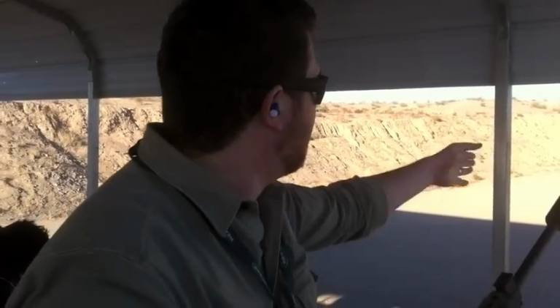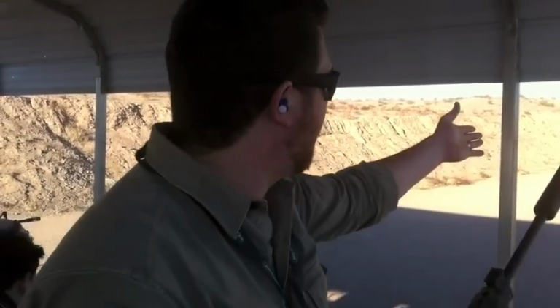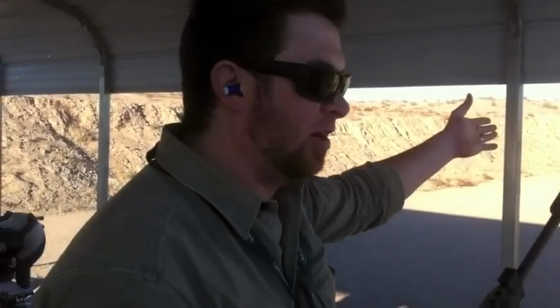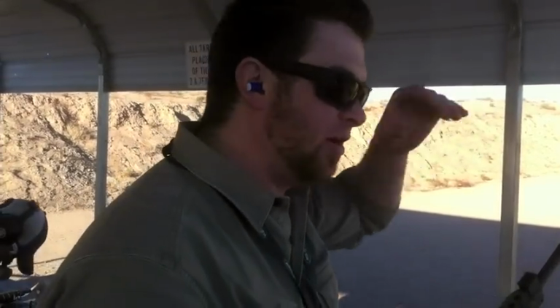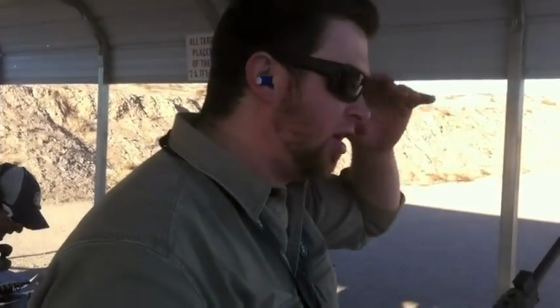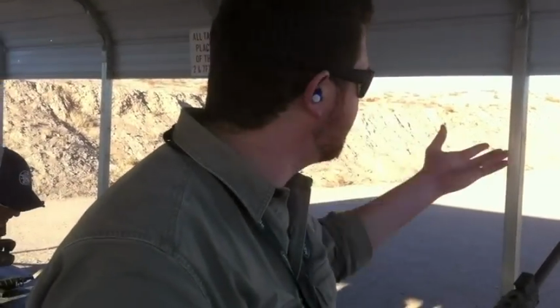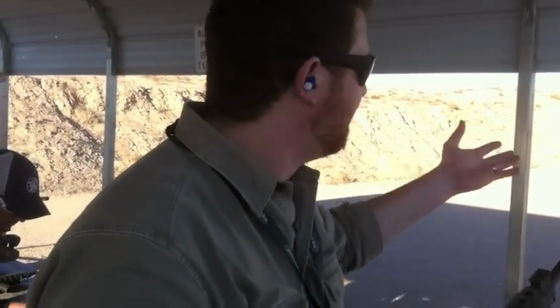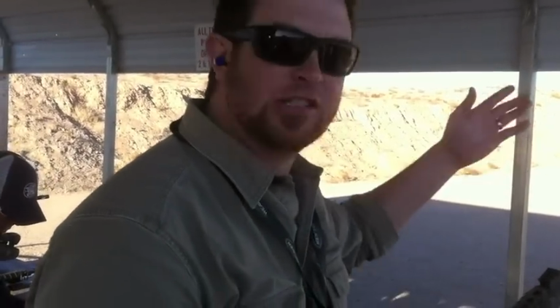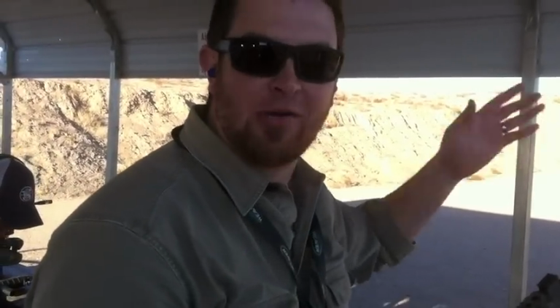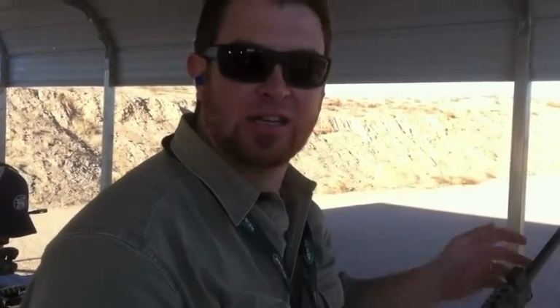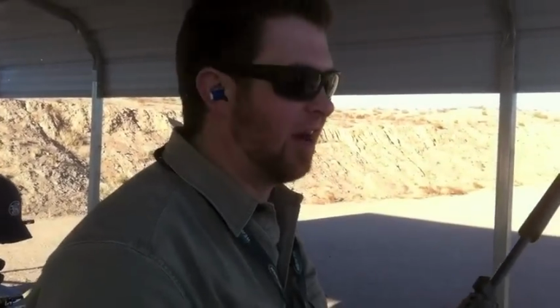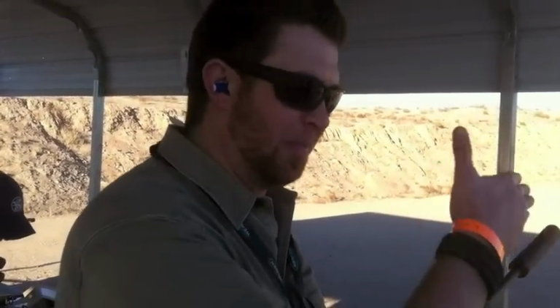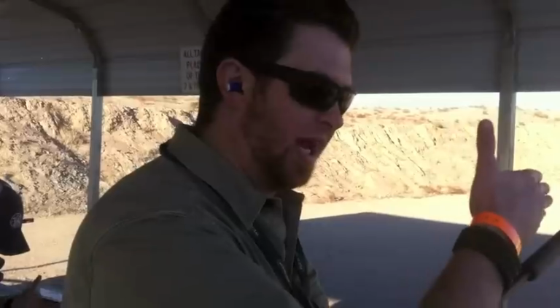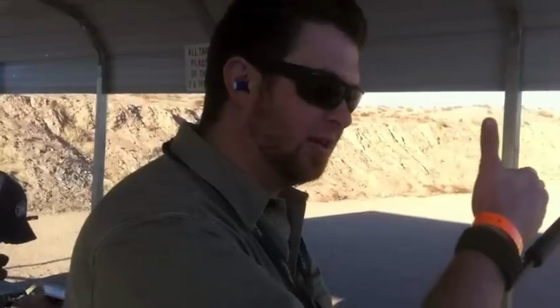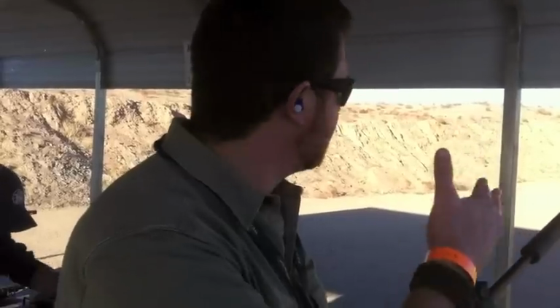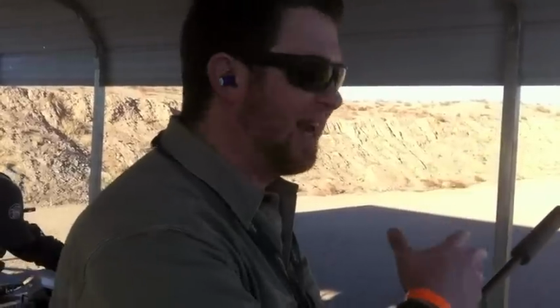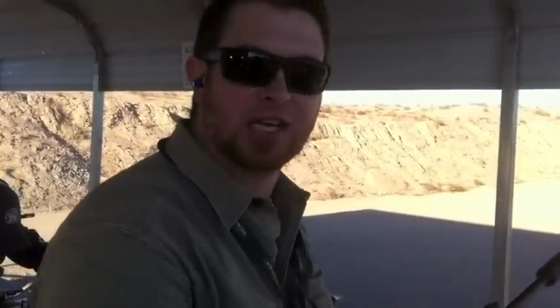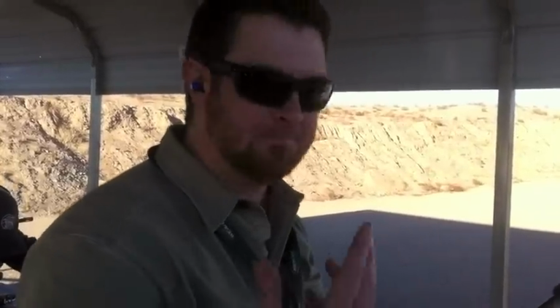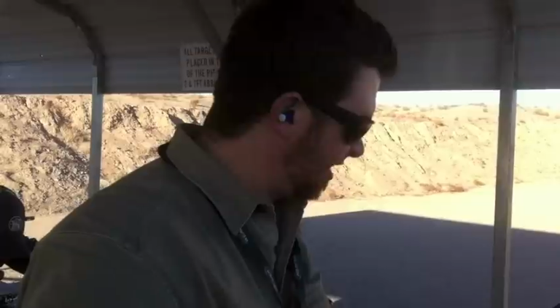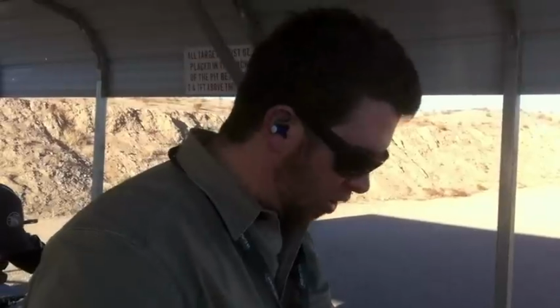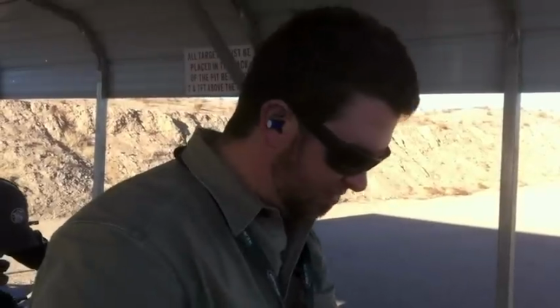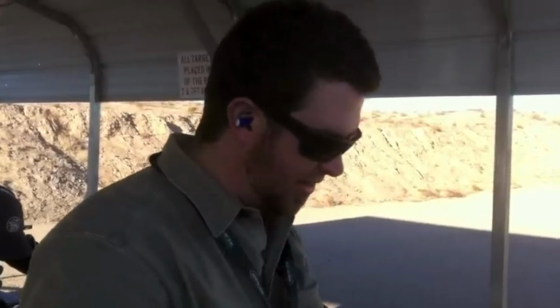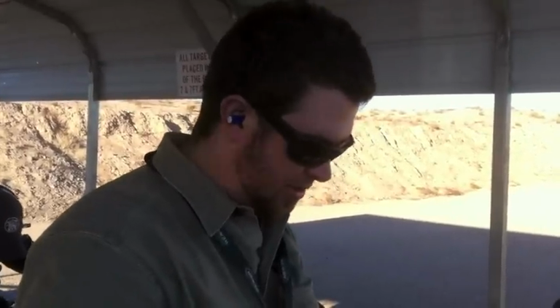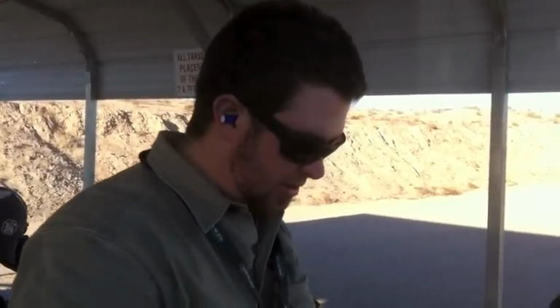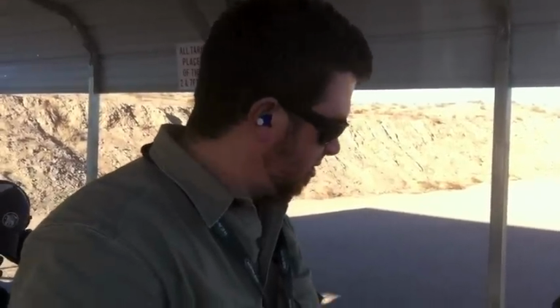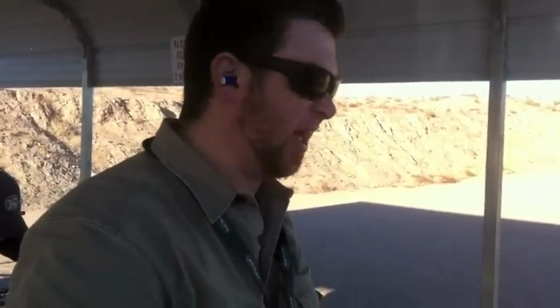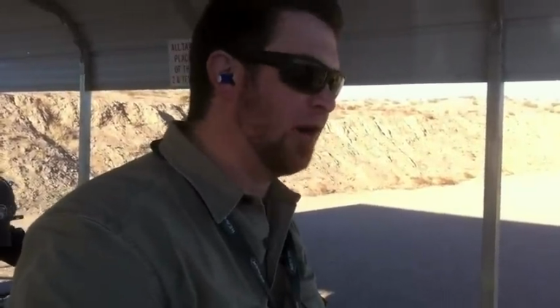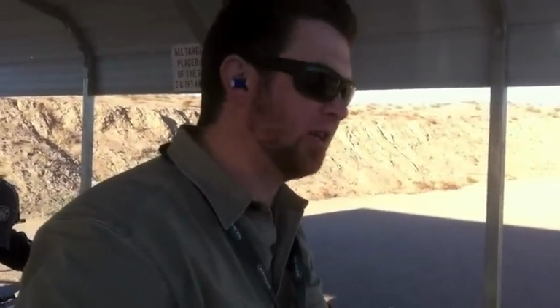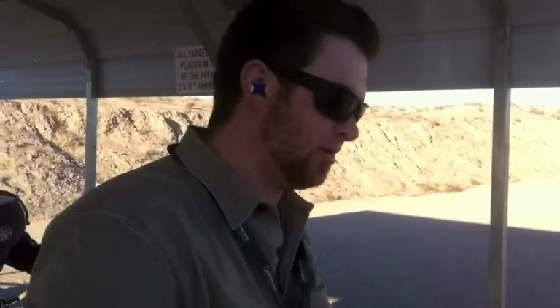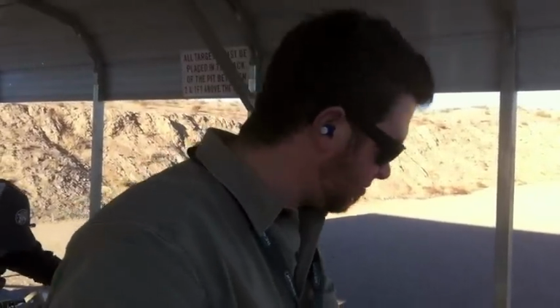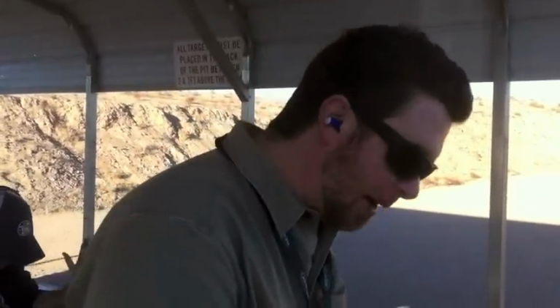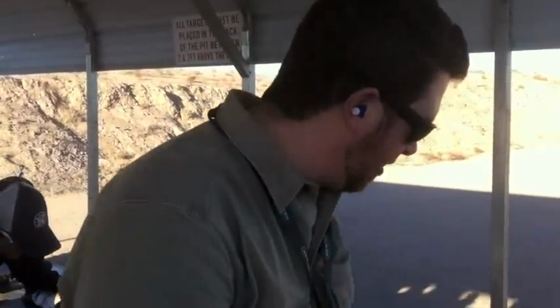What is that, 100 yards? 100 yards. And I was just putting it right on. Kind of a little bit of wind, a little right, not much. But that's very cool, I like that. Thank you very much. Thanks for shooting that. Happy to do it.